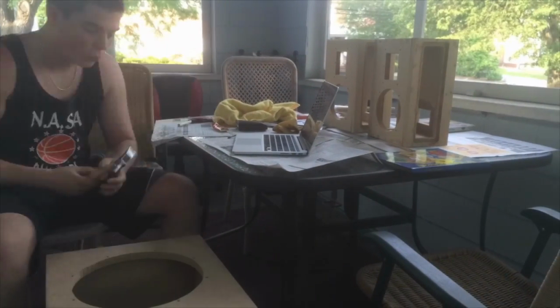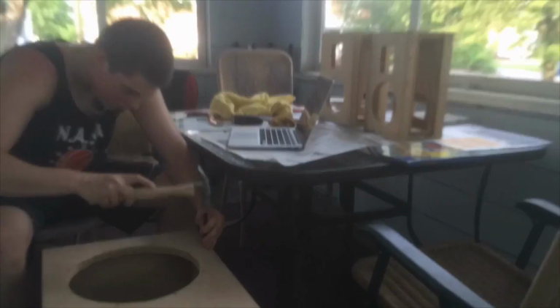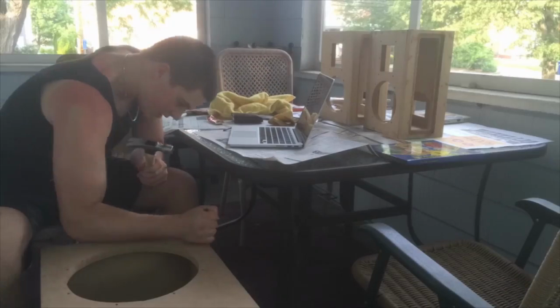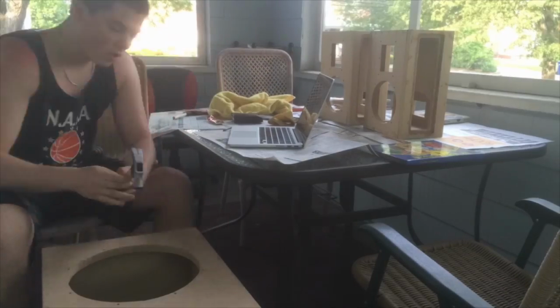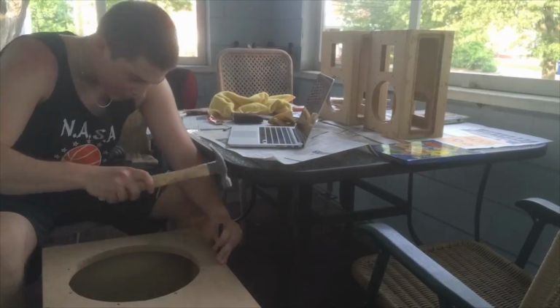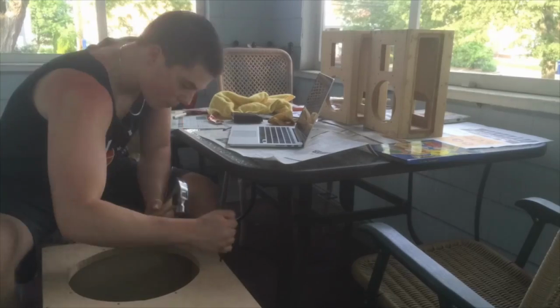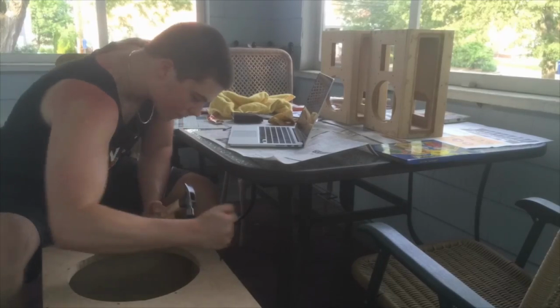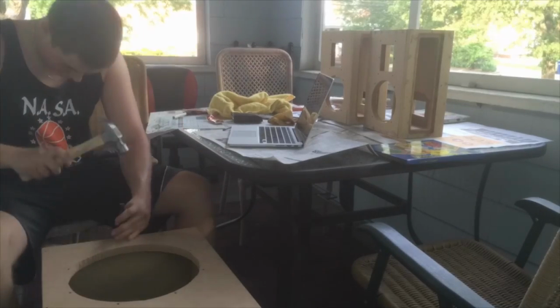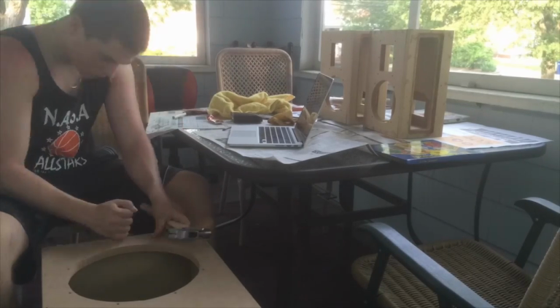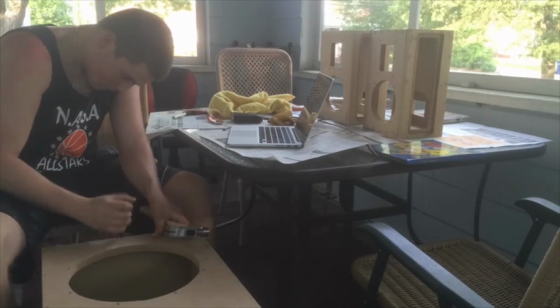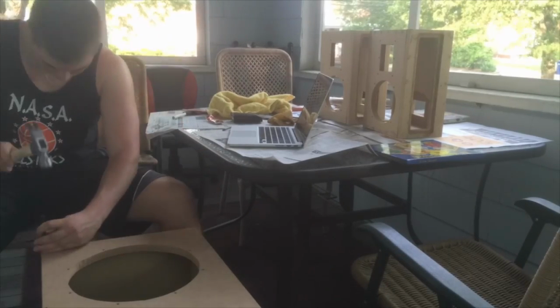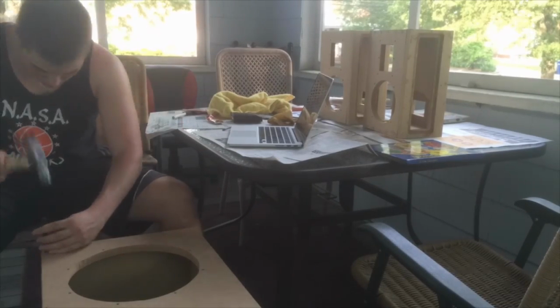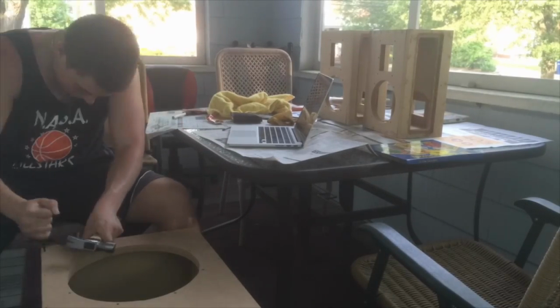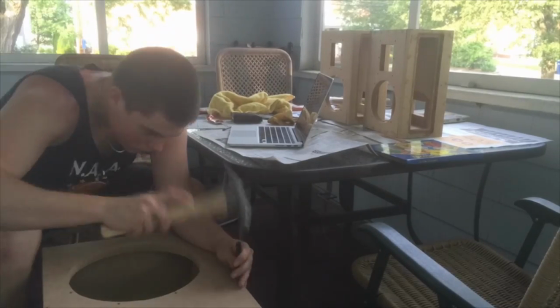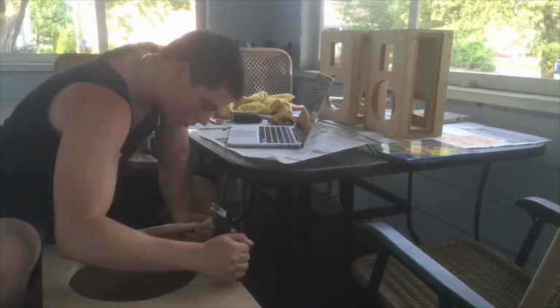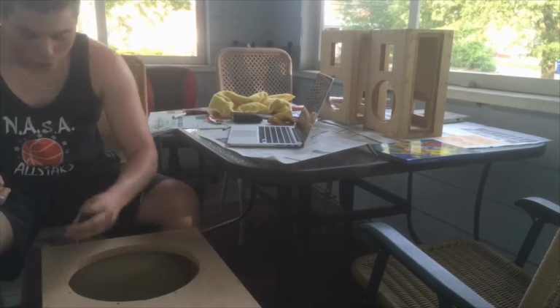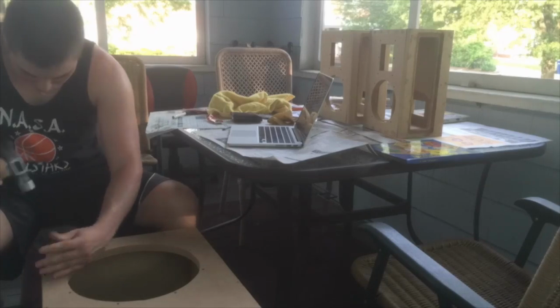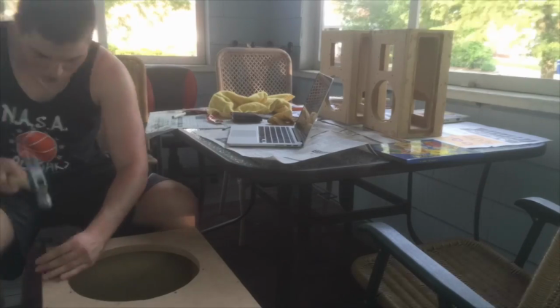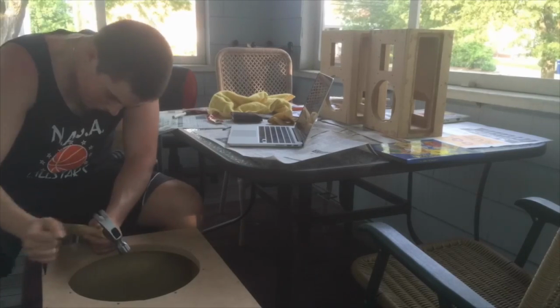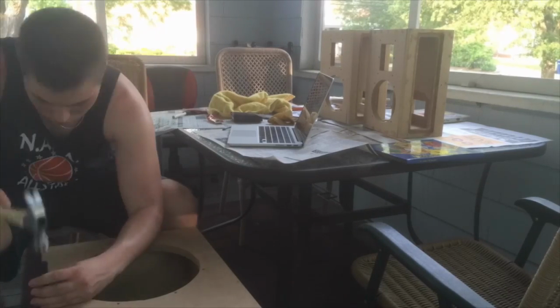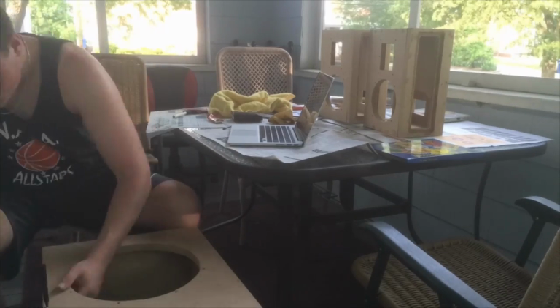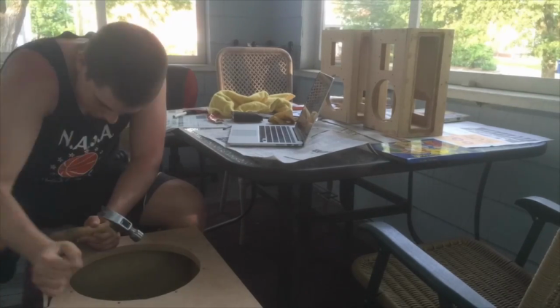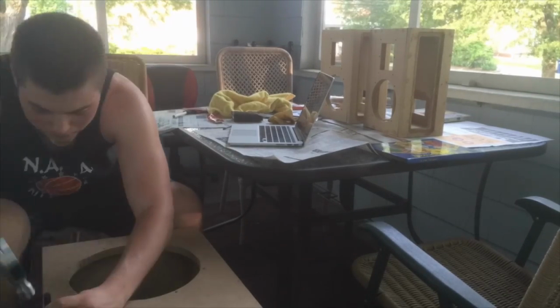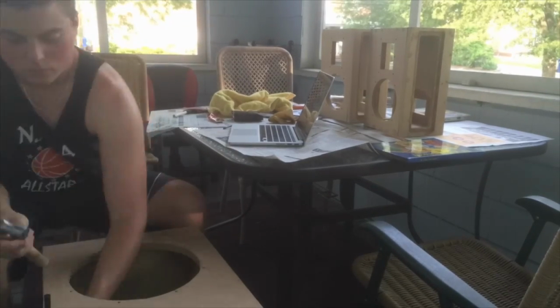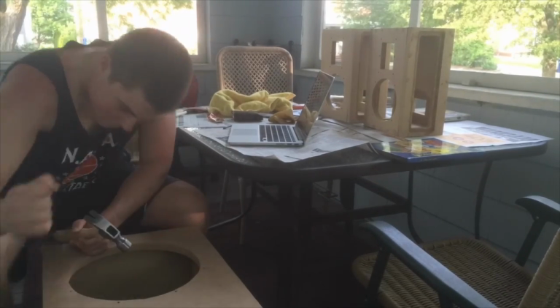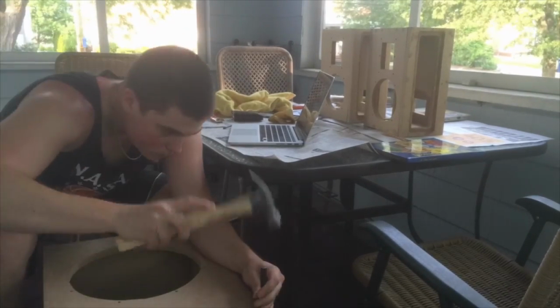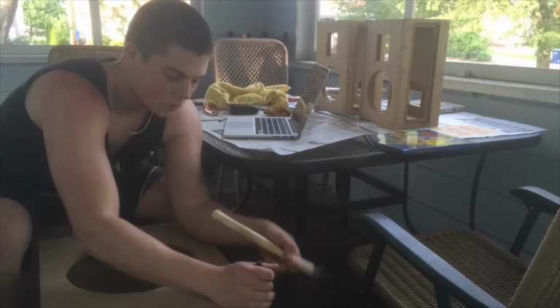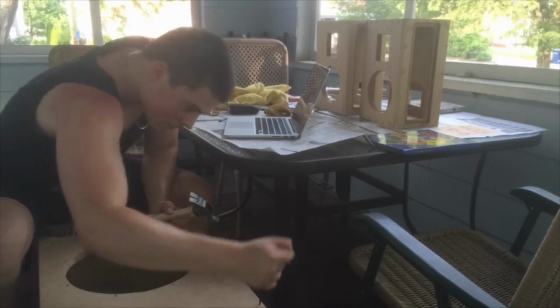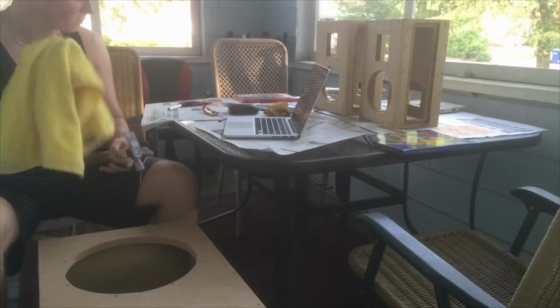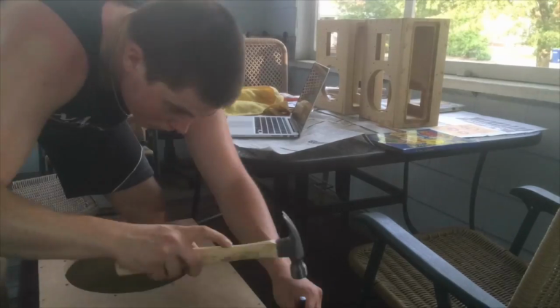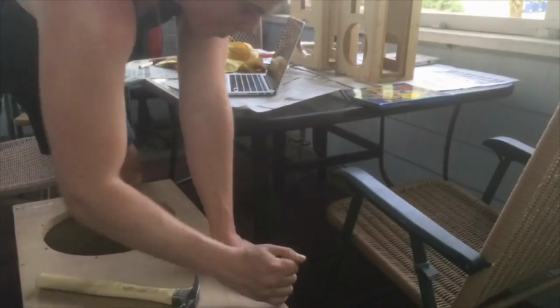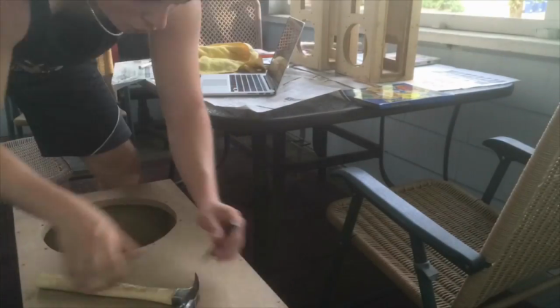Maximizing aesthetic appeal, I decided to countersink the holes. Using a nail set, I pushed in the nails, which allowed me to put wood filler in the holes. This makes it look as if there were no nails used in the first place.